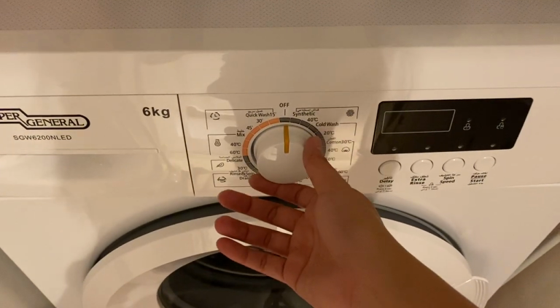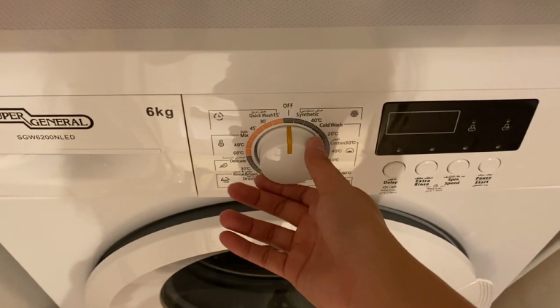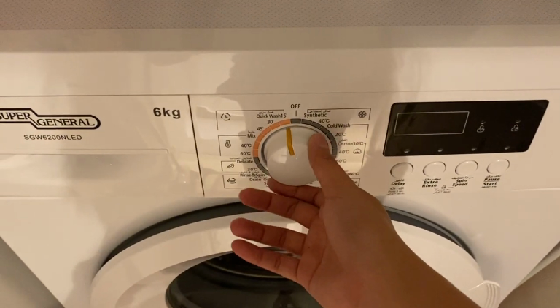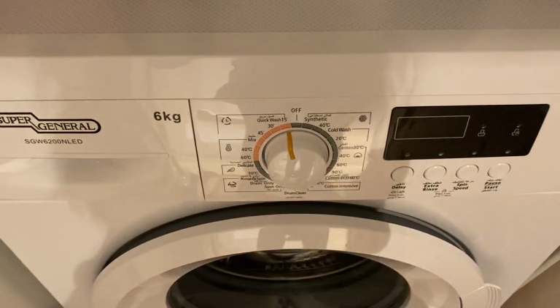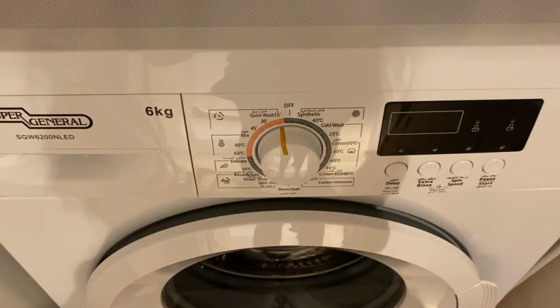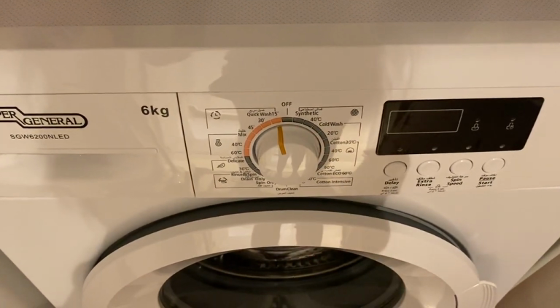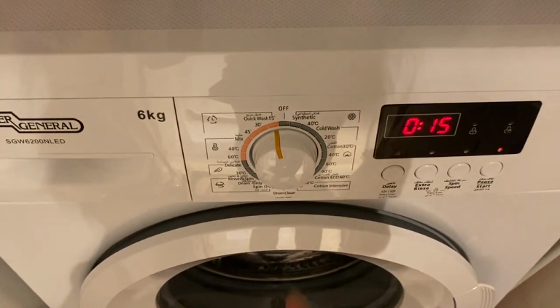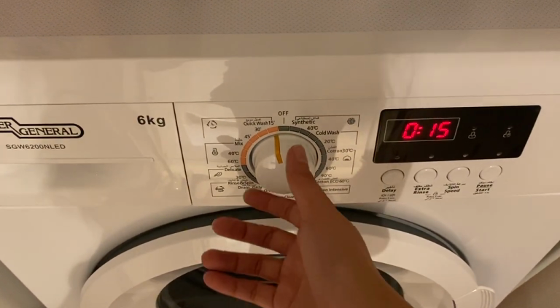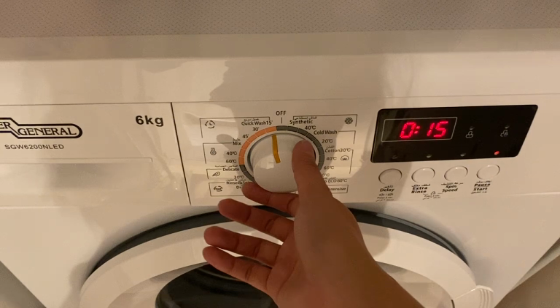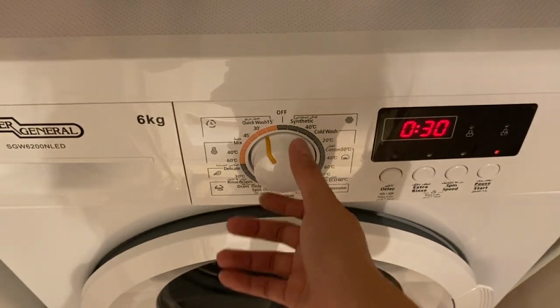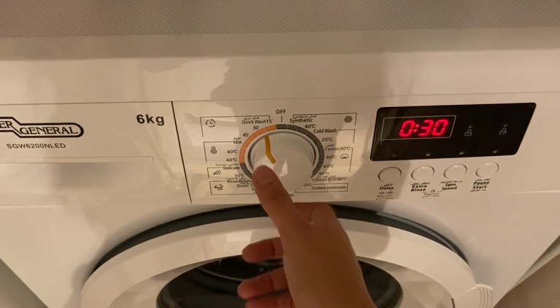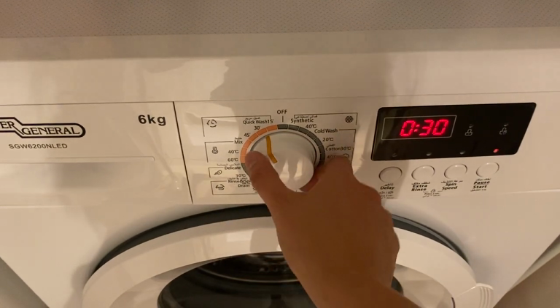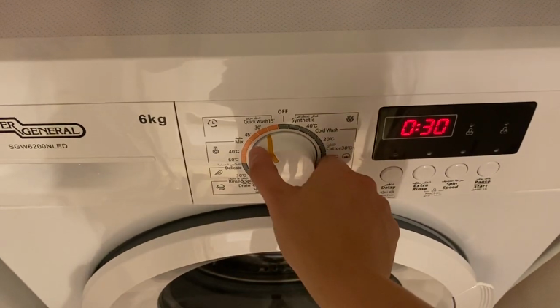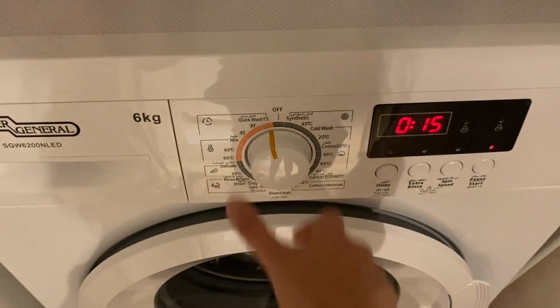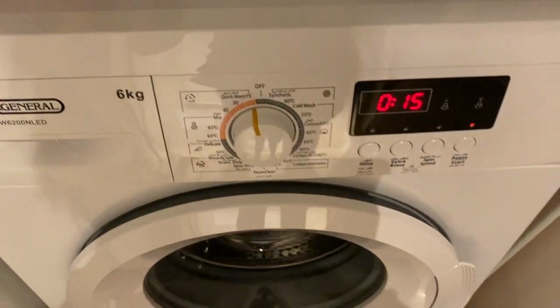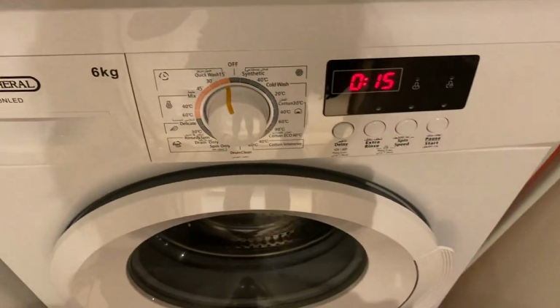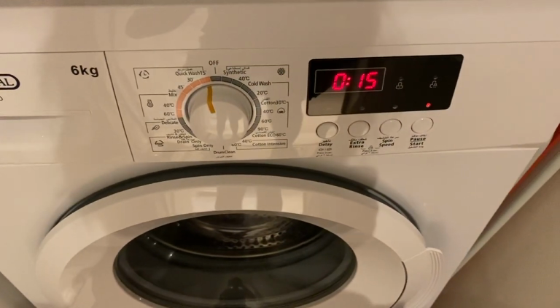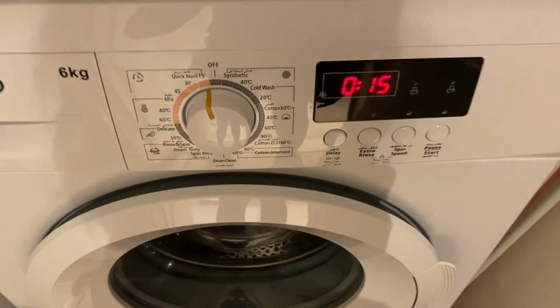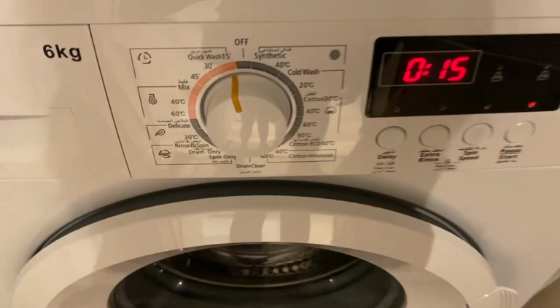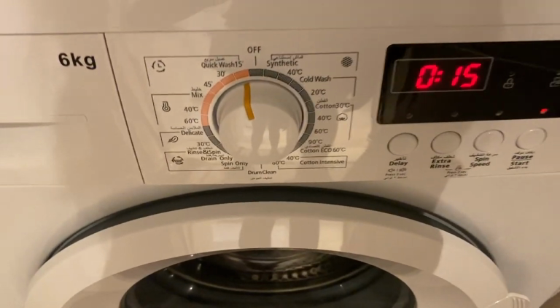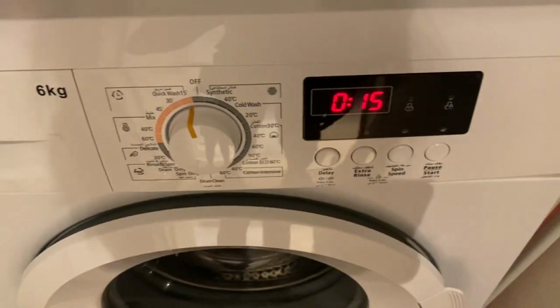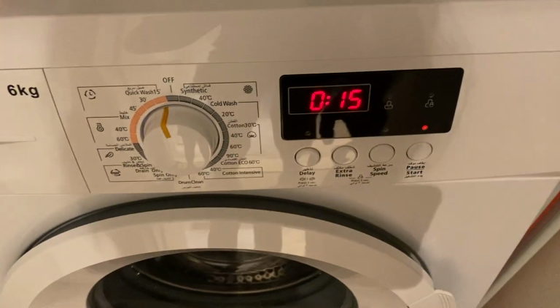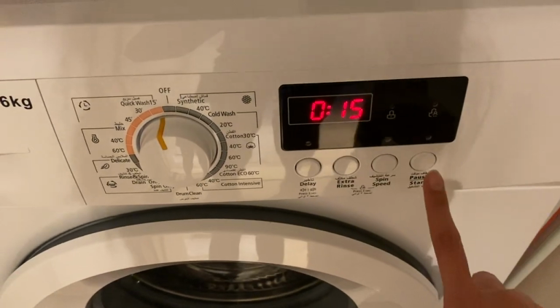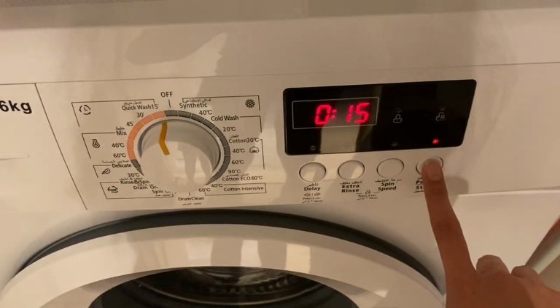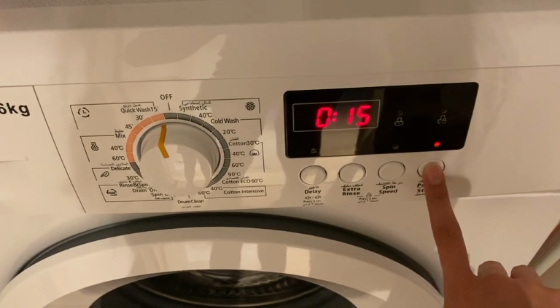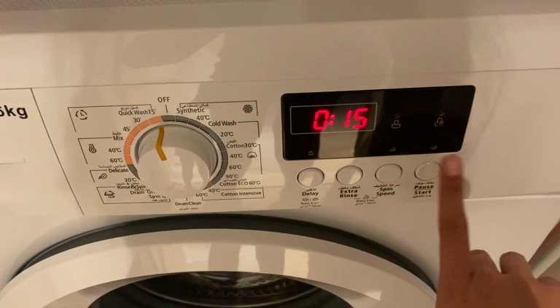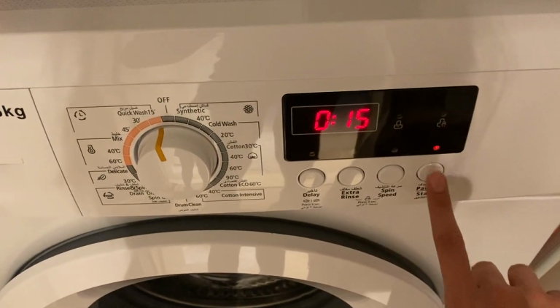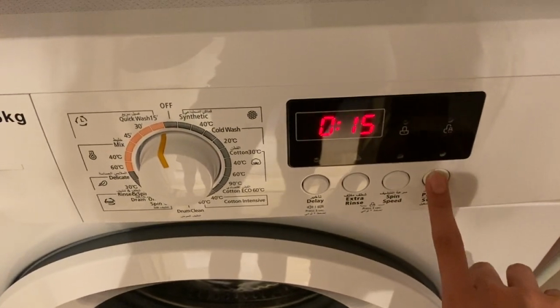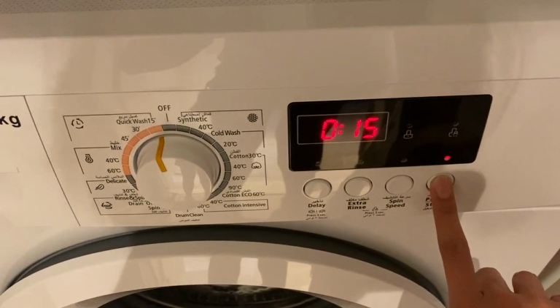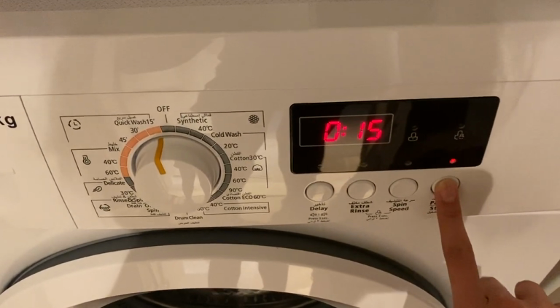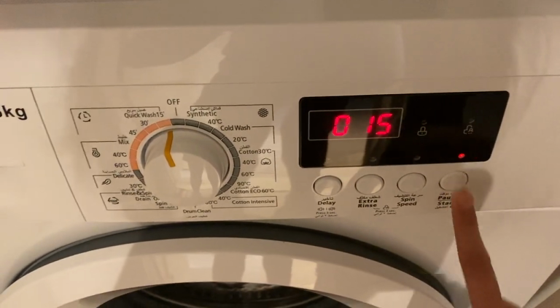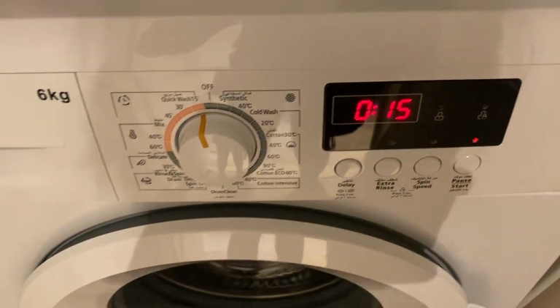Twist this knob to turn on and to set the program you want to choose. Once you've selected the program, press this pause or start button right here.